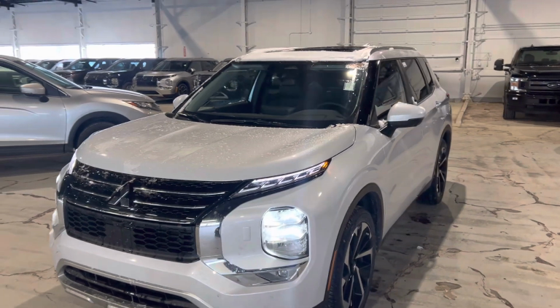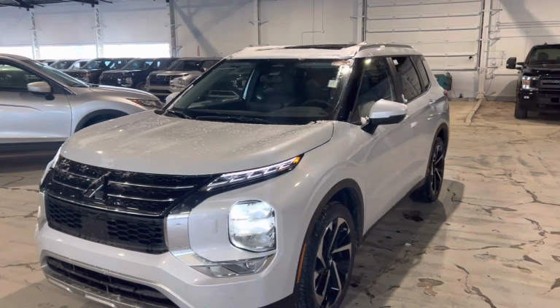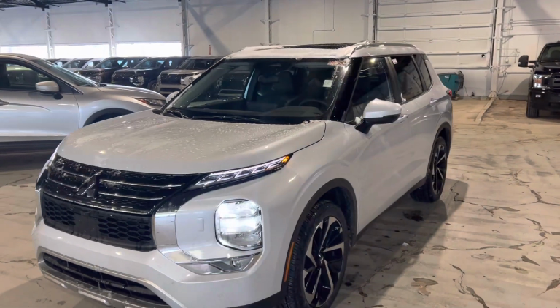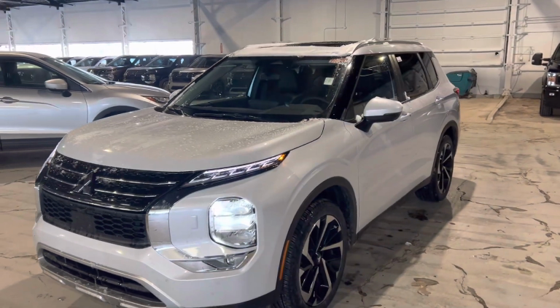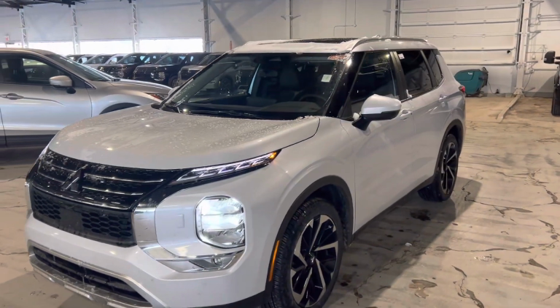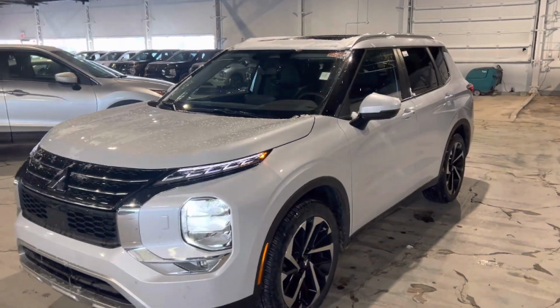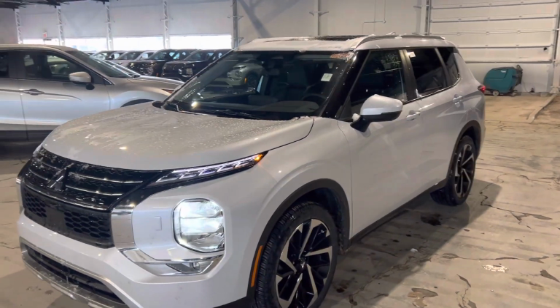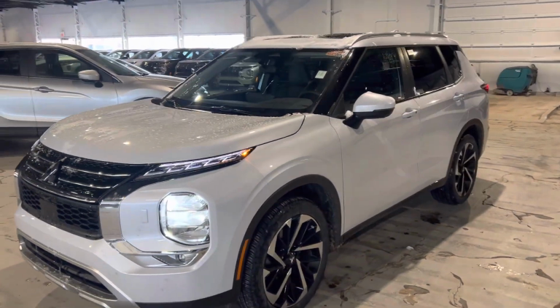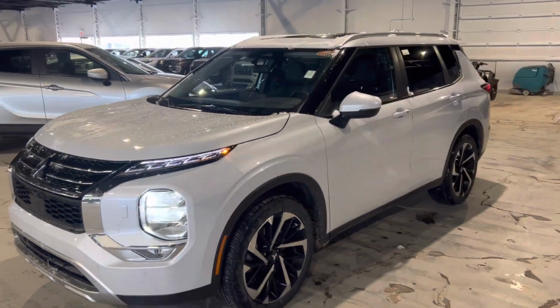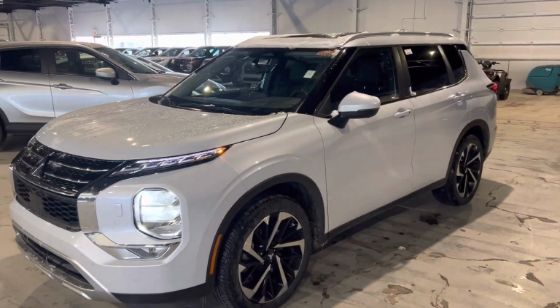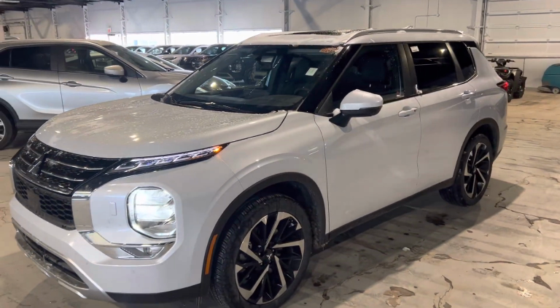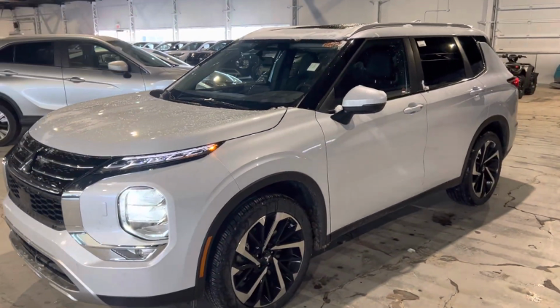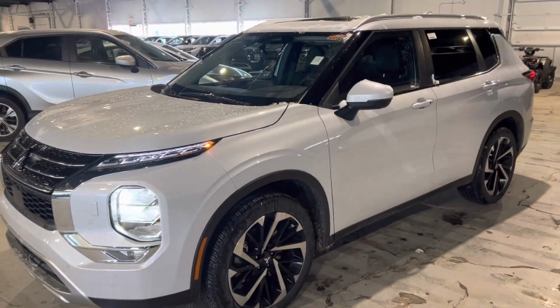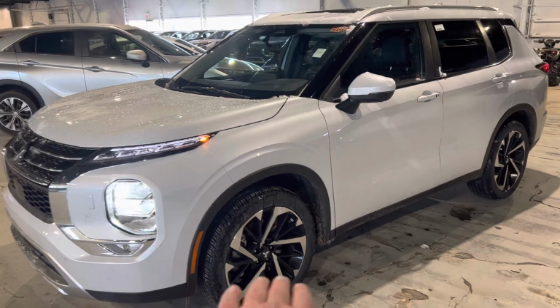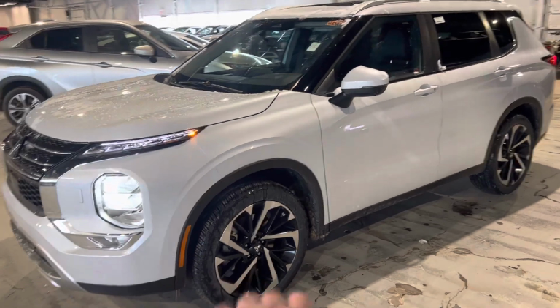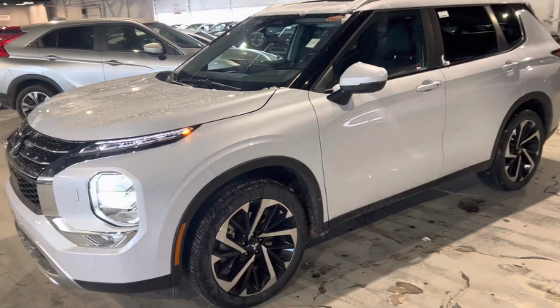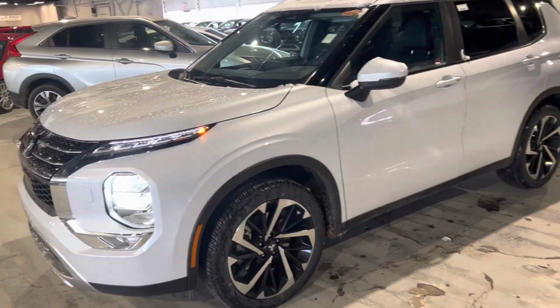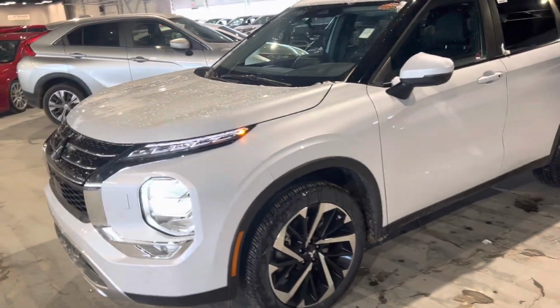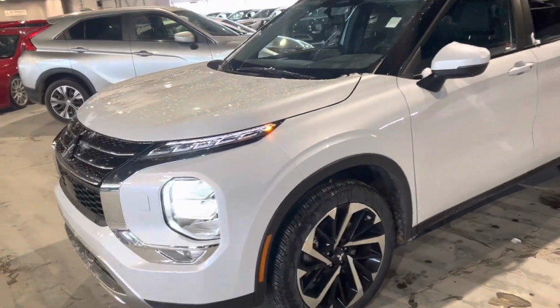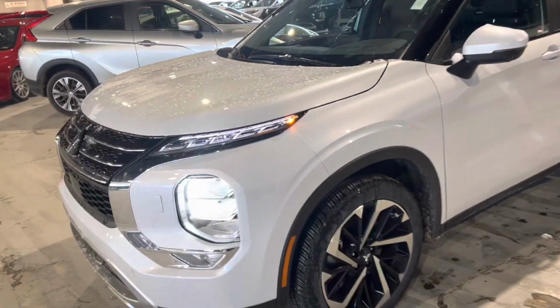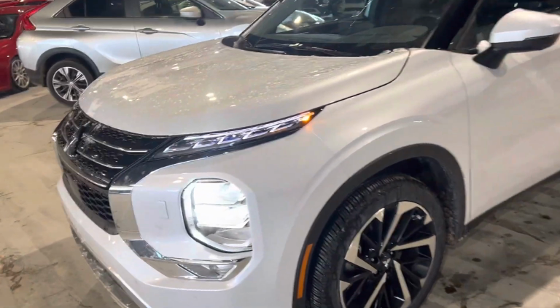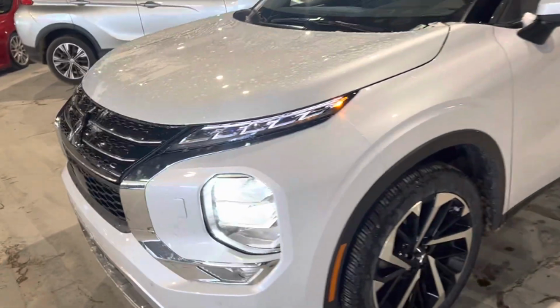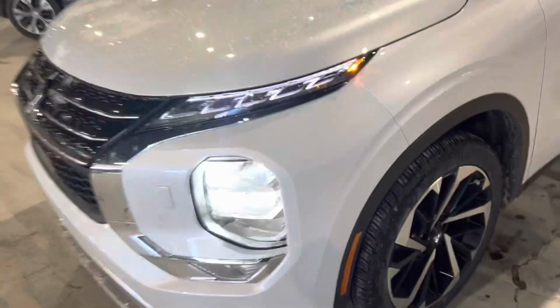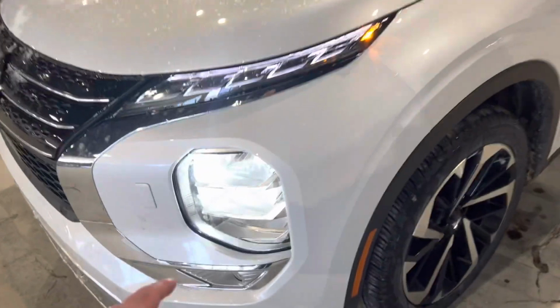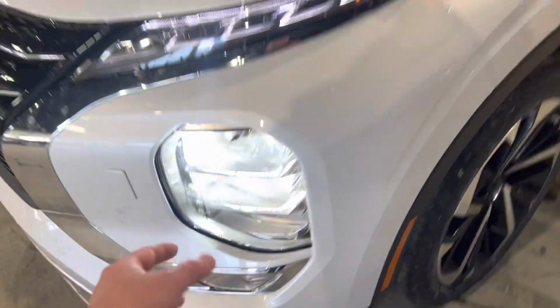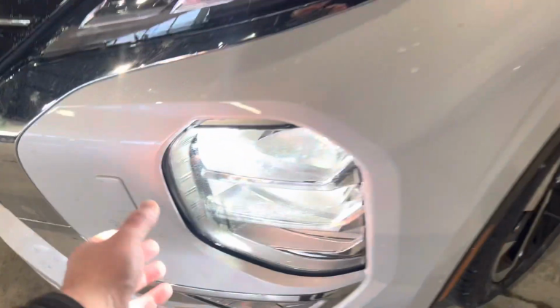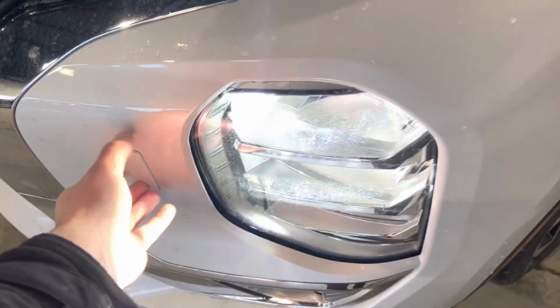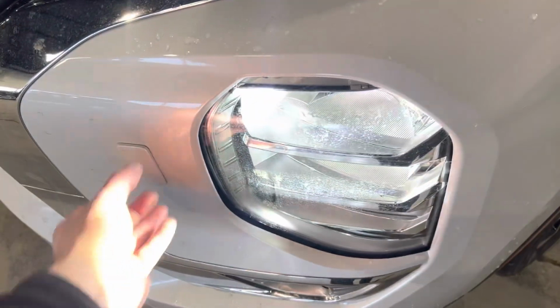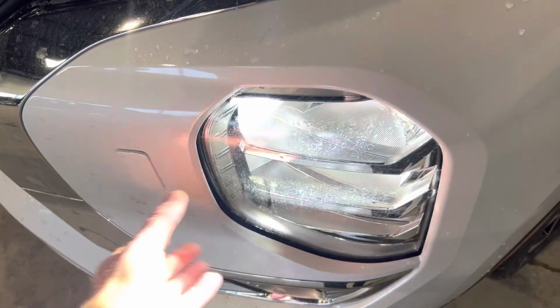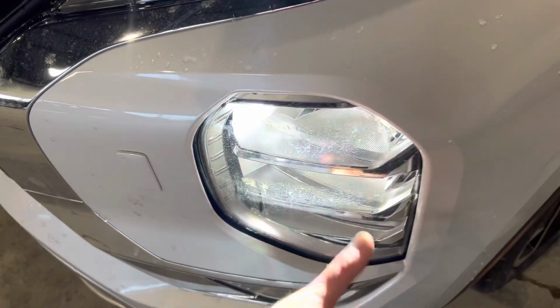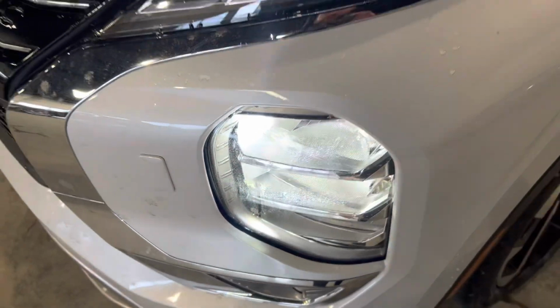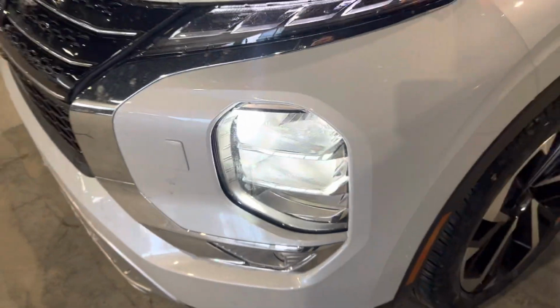This one is the LE Premium, so it's middle of the pack. The exterior is white and you do have your 20-inch two-tone alloy rims. One thing you also get on the front is this does pop out and spray down your headlamps.